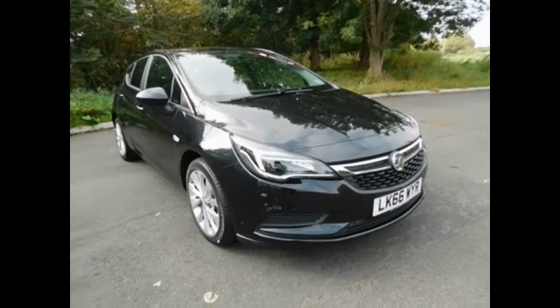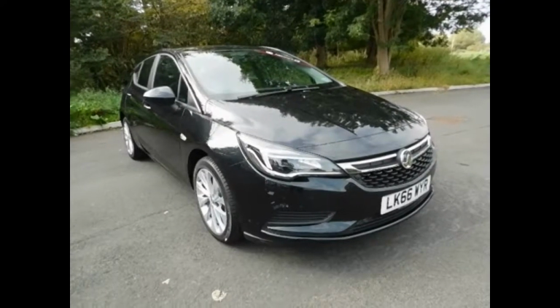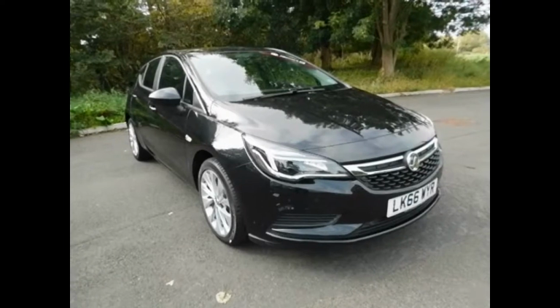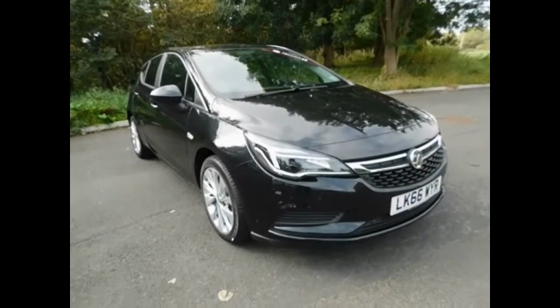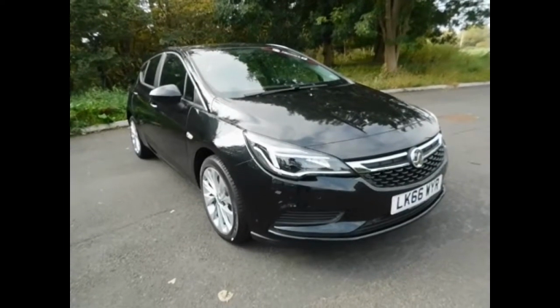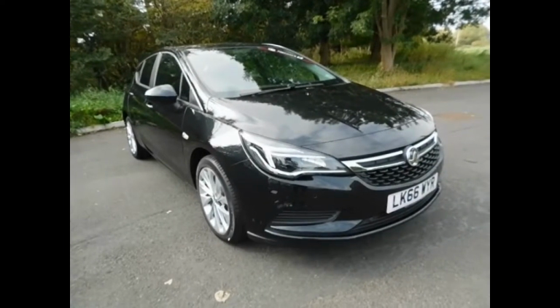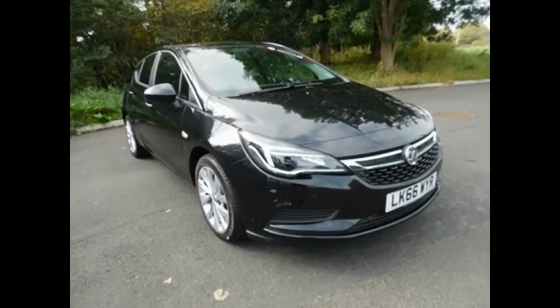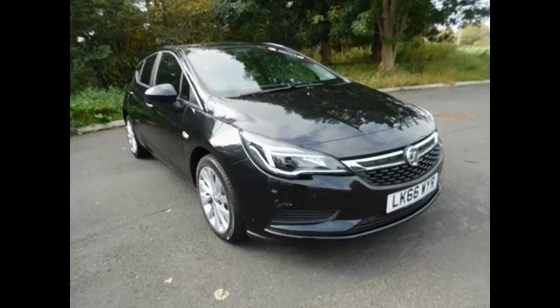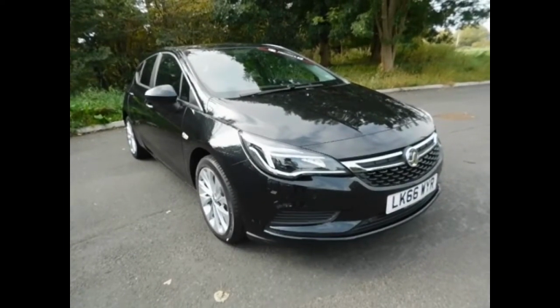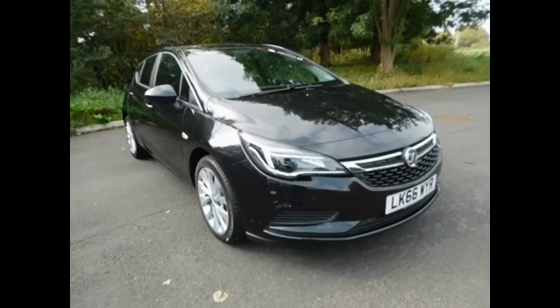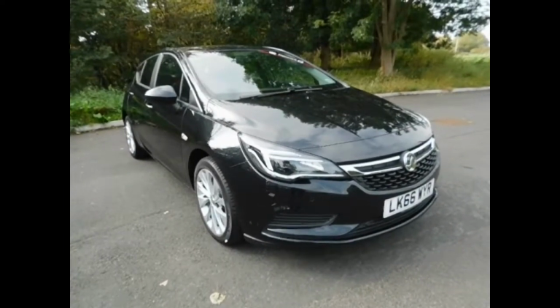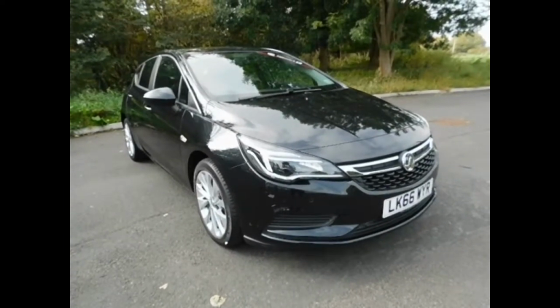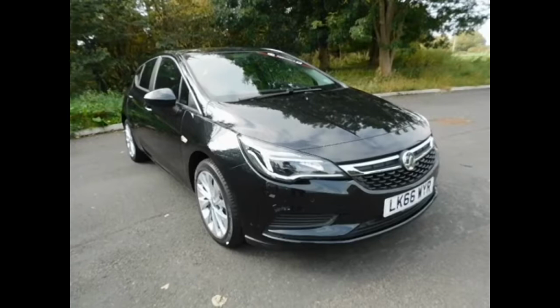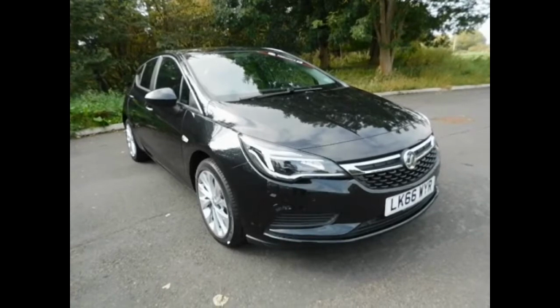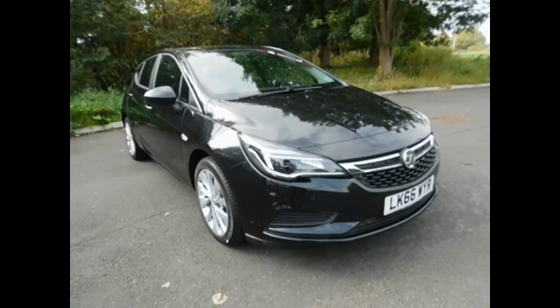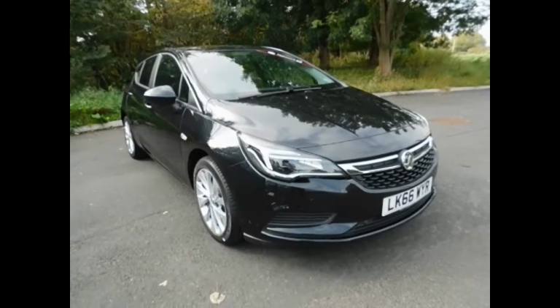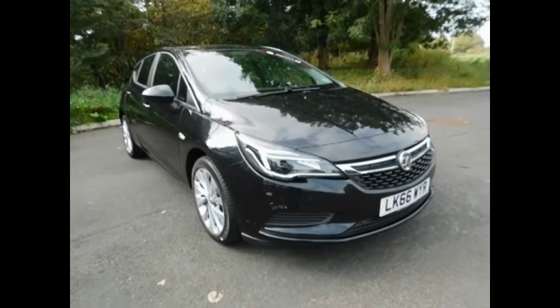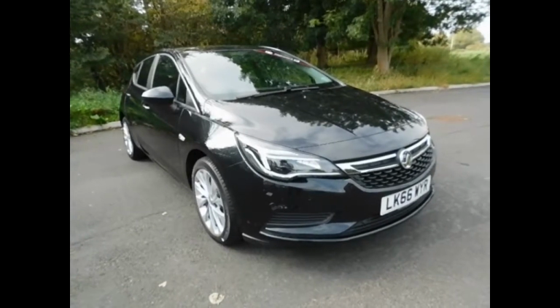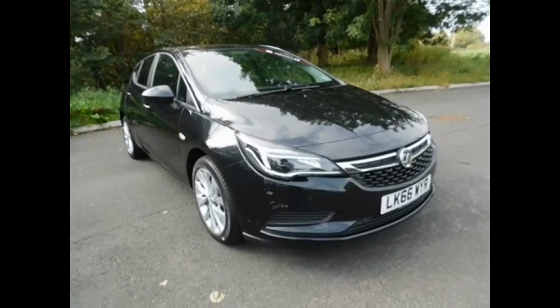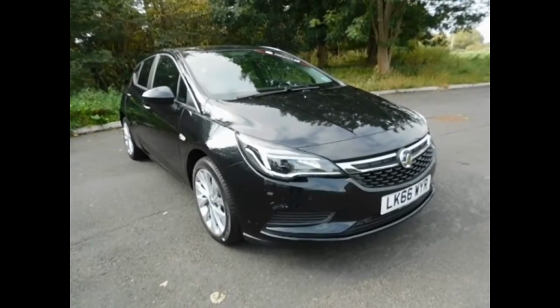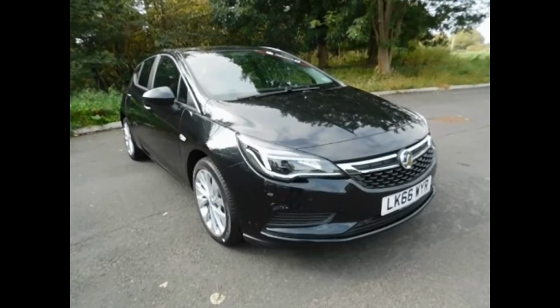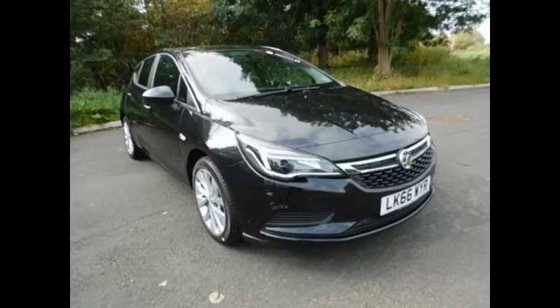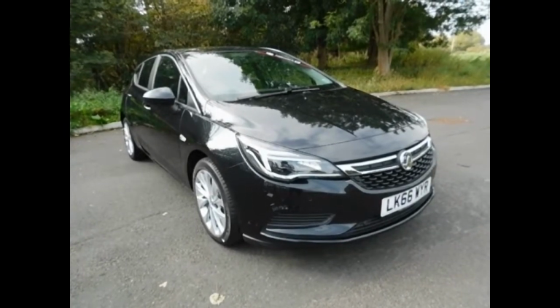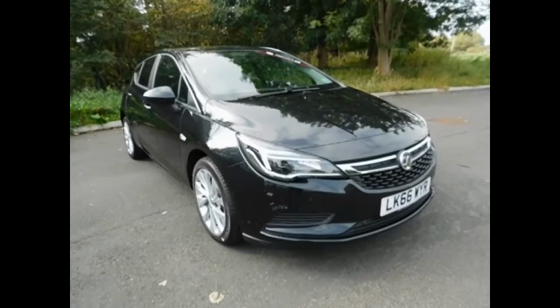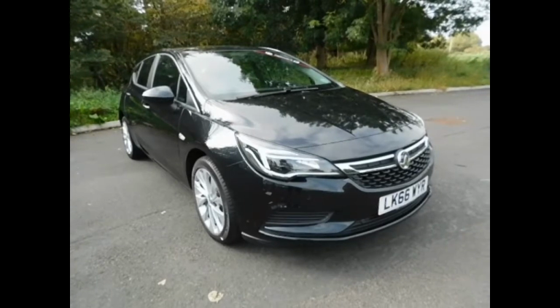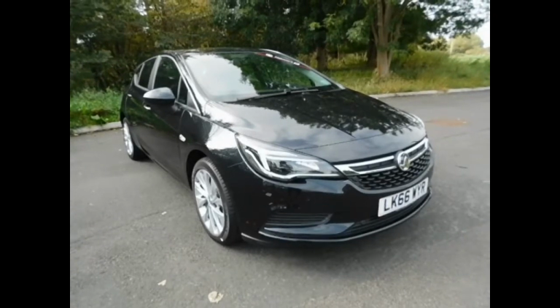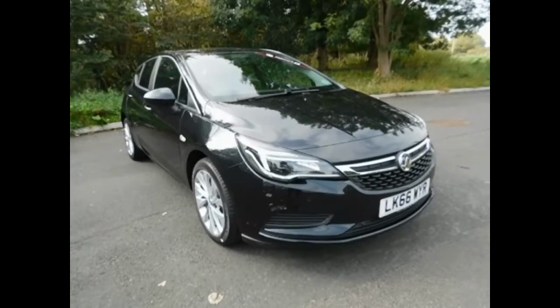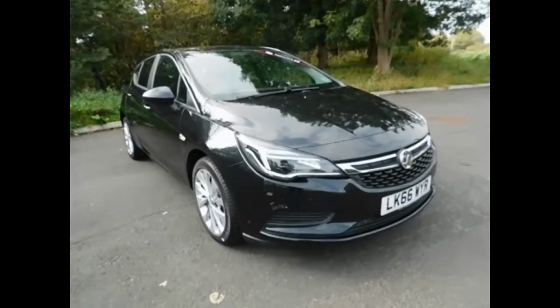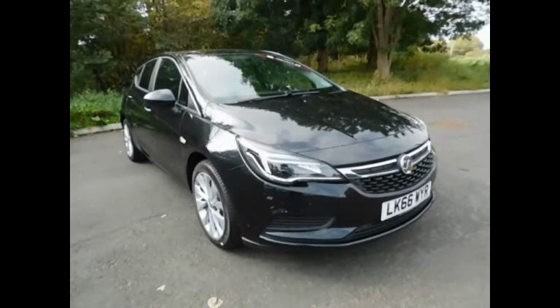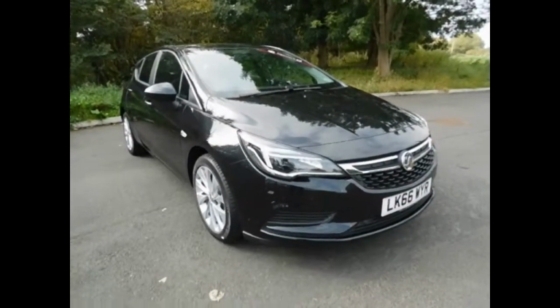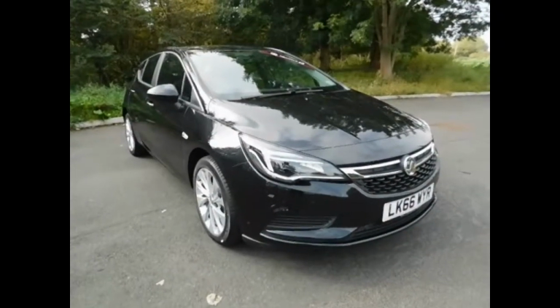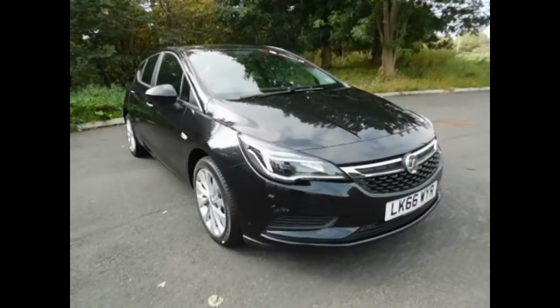Welcome to now Vauxhall. Here today we have a lovely Vauxhall 1.4 Astra Energy fitted with manual transmission, finished in the colour black. The car is on a 66 plate, registered on the 6th of September 2016. It has a CO2 emission of 128.